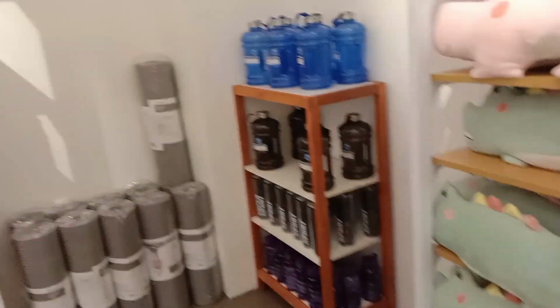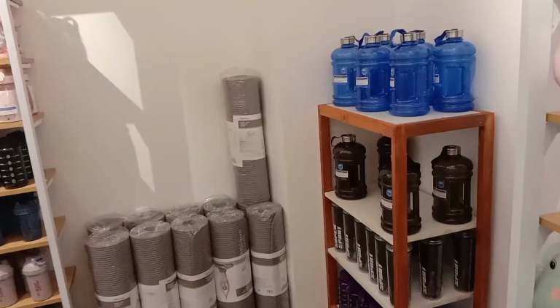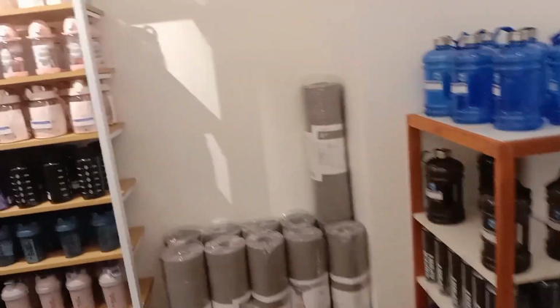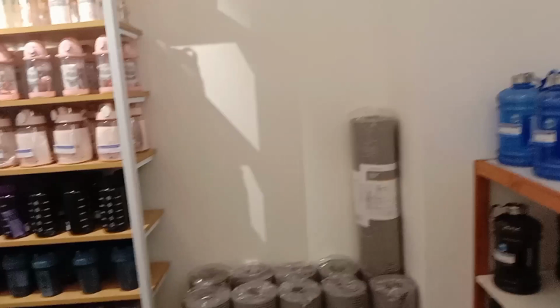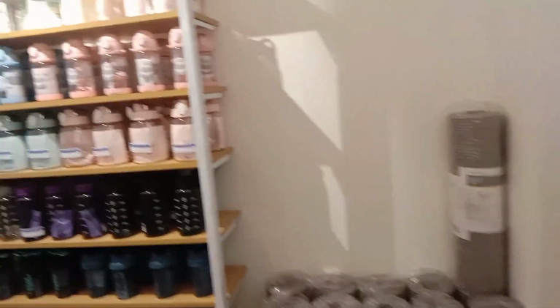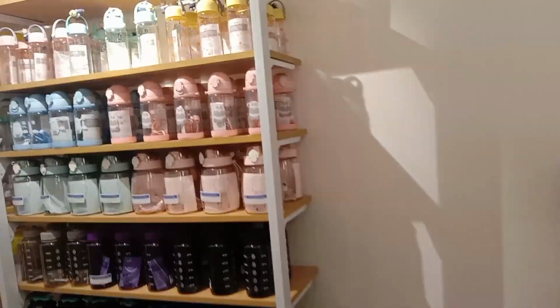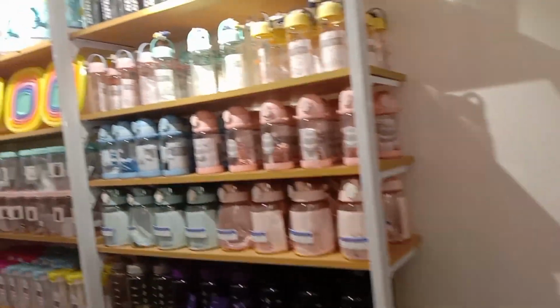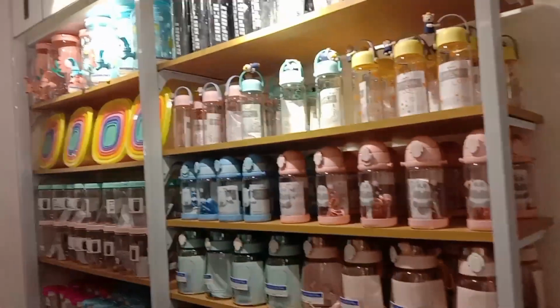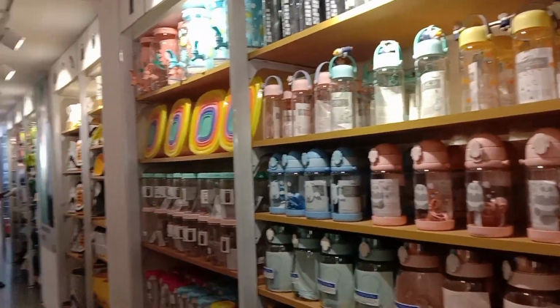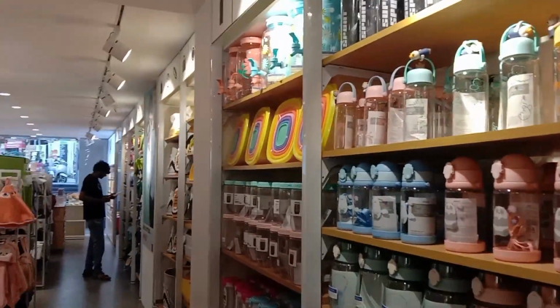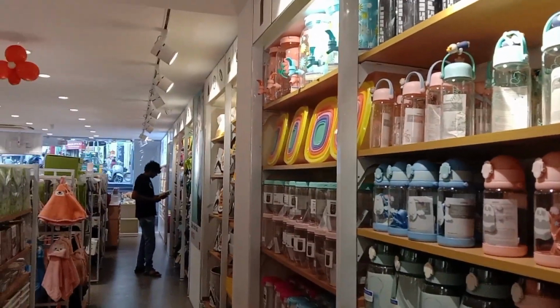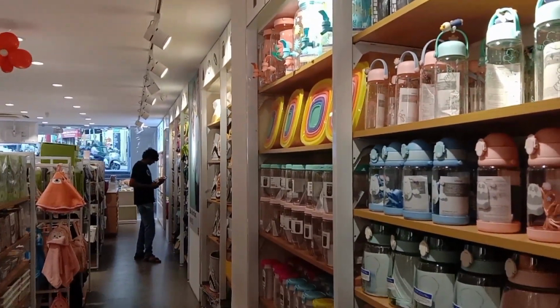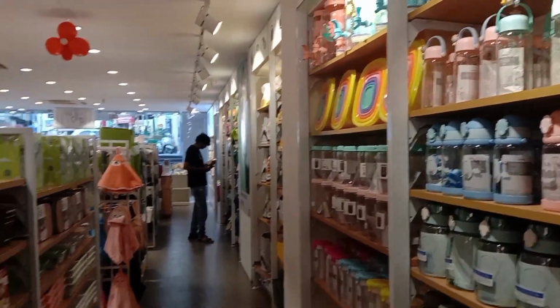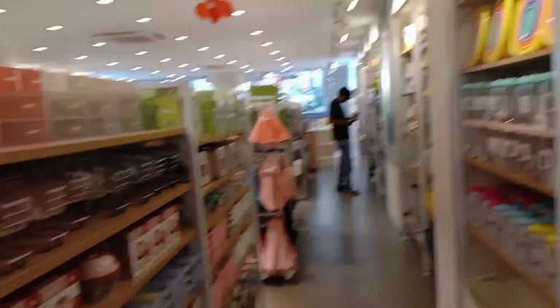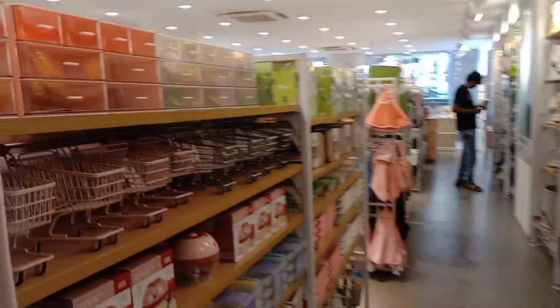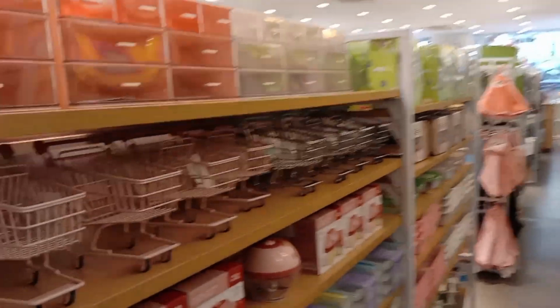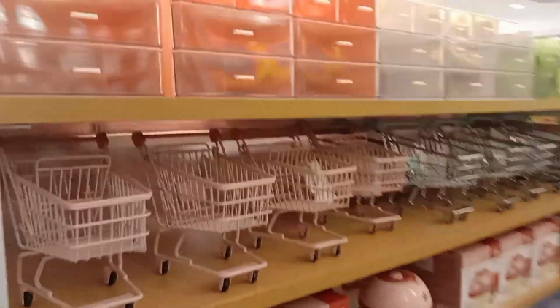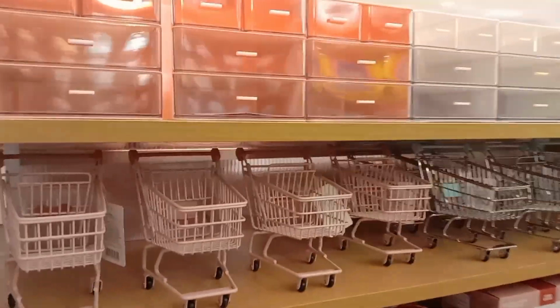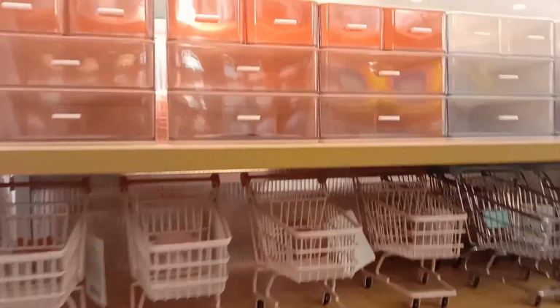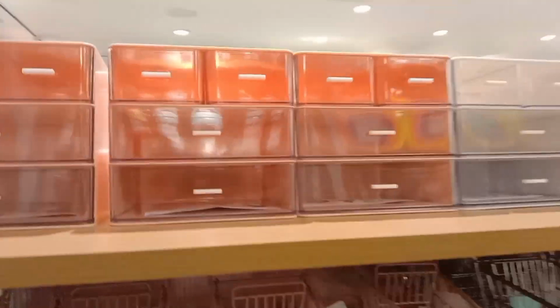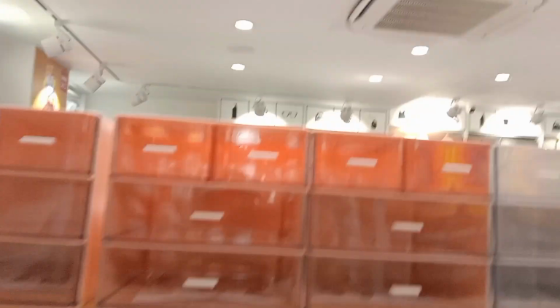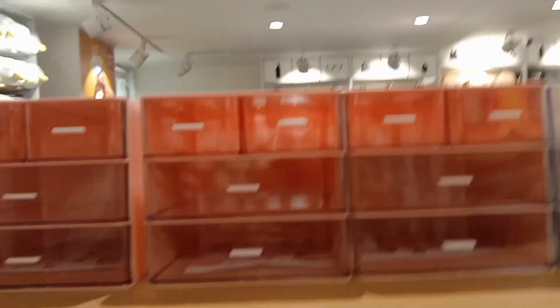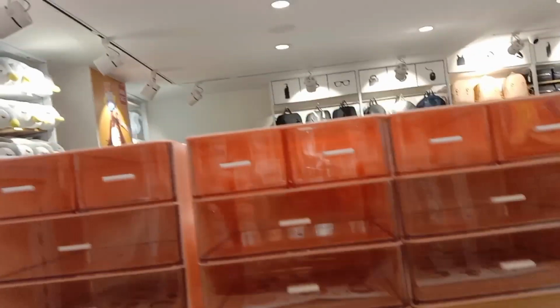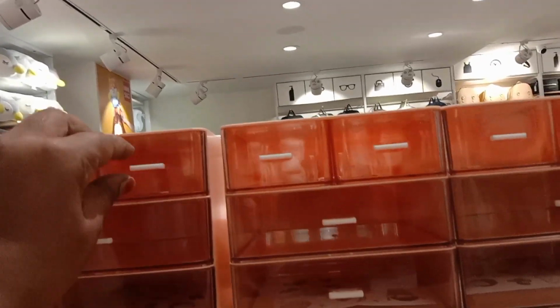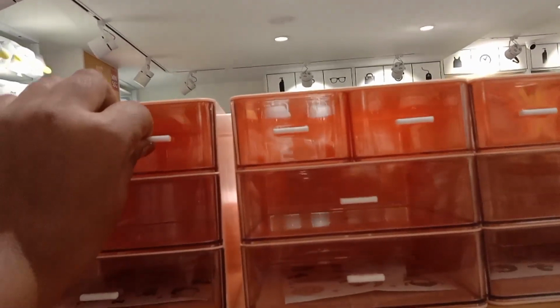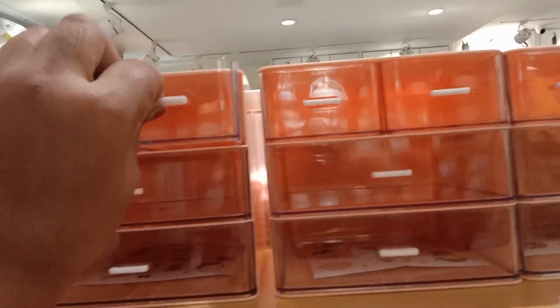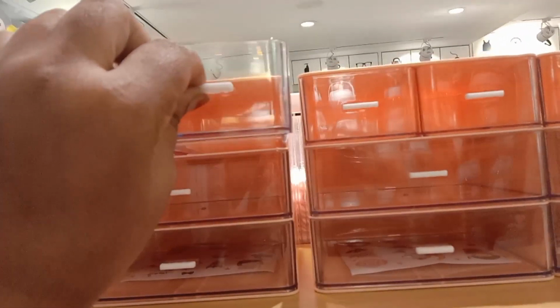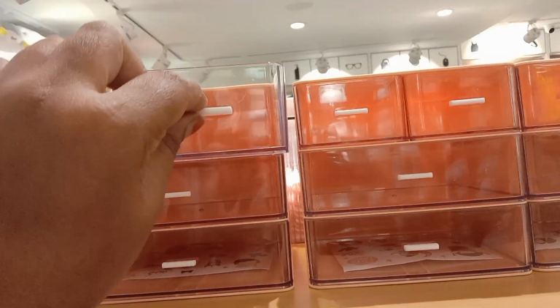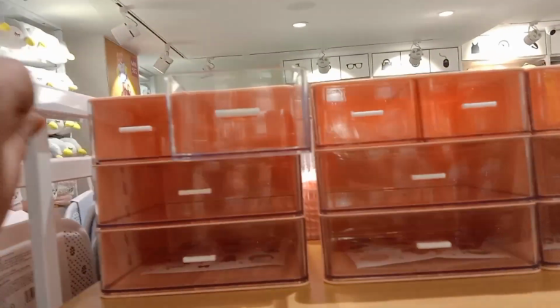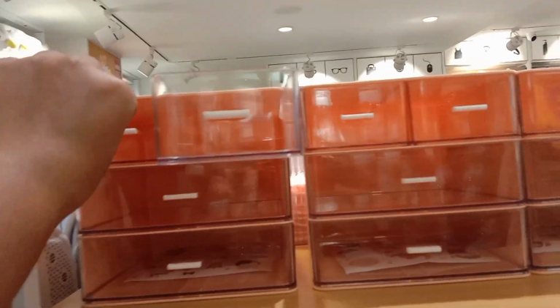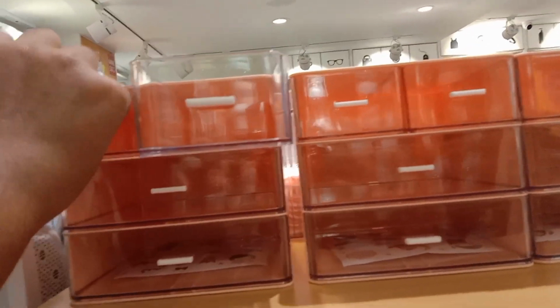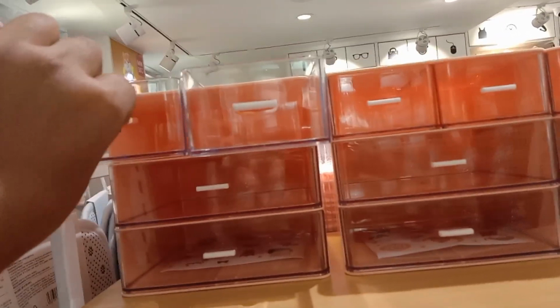Now we are looking at kids' products: water cans, eggs, shakes, trays, and drawers. They can be easily organized.